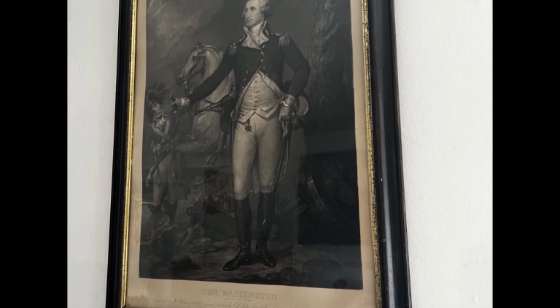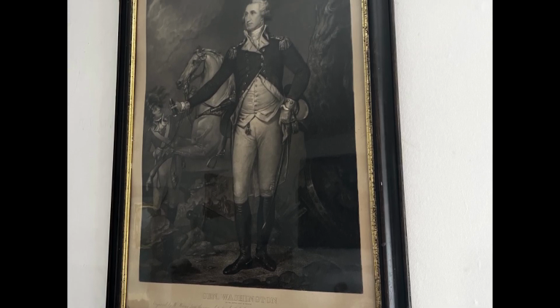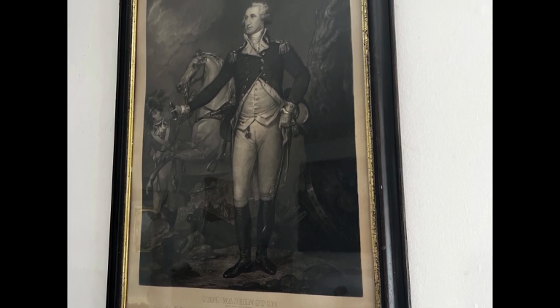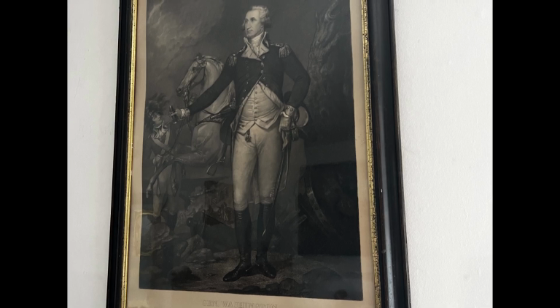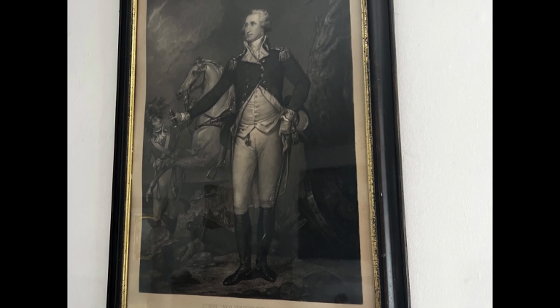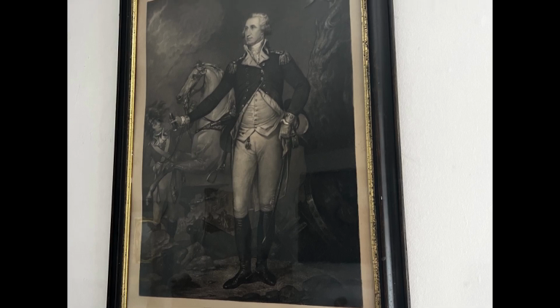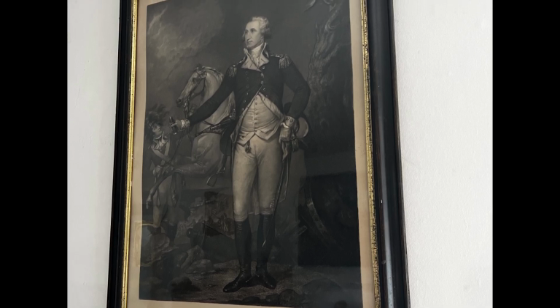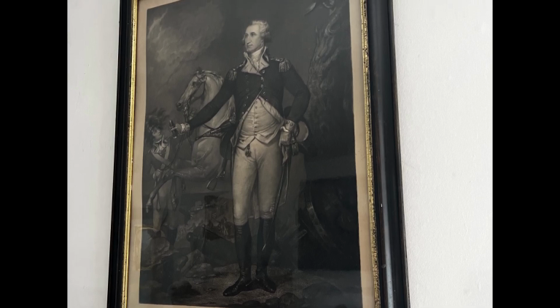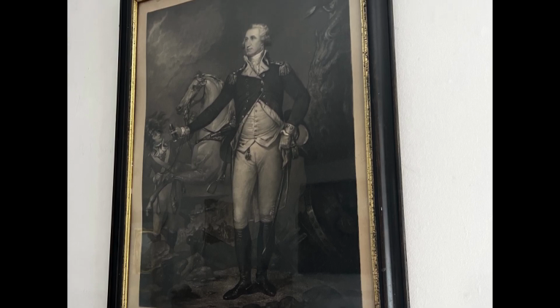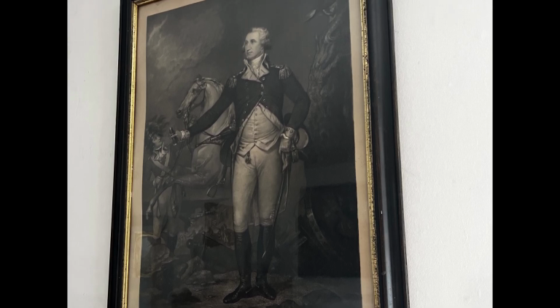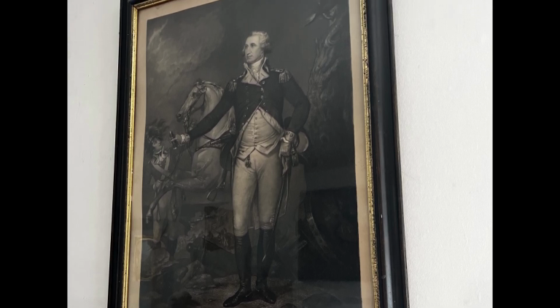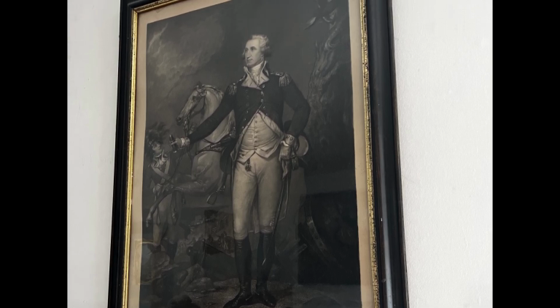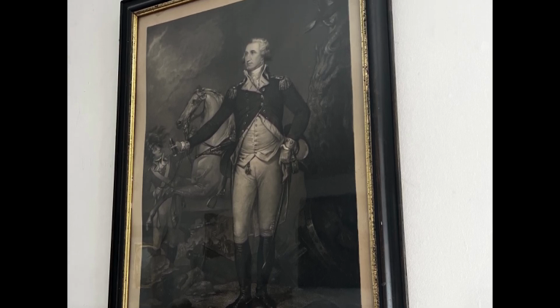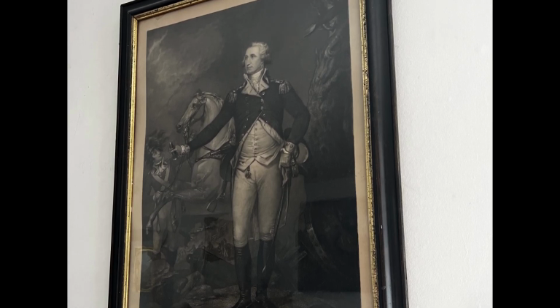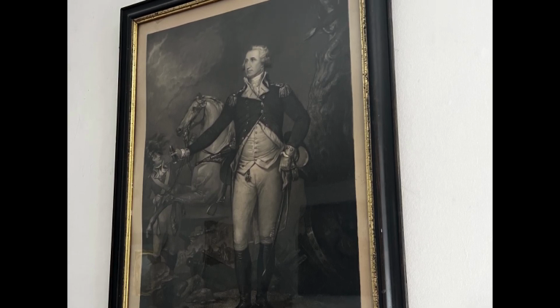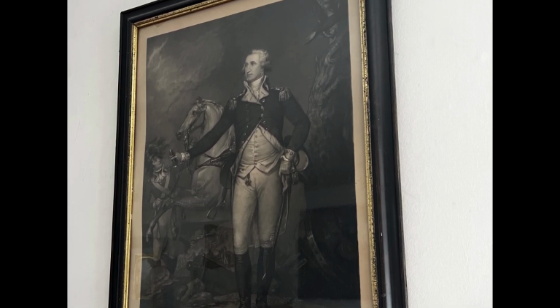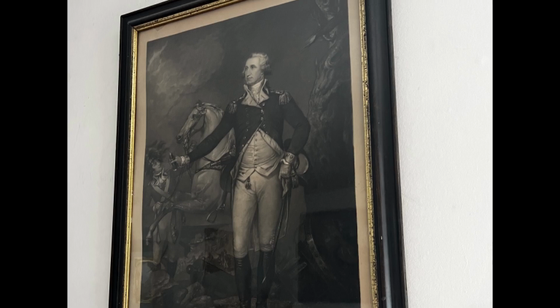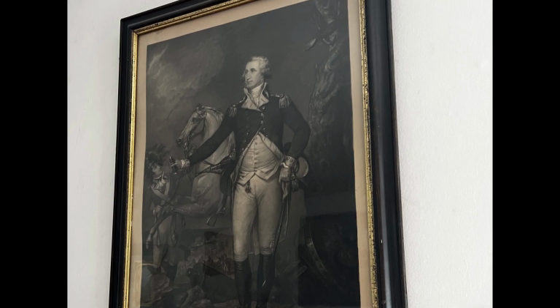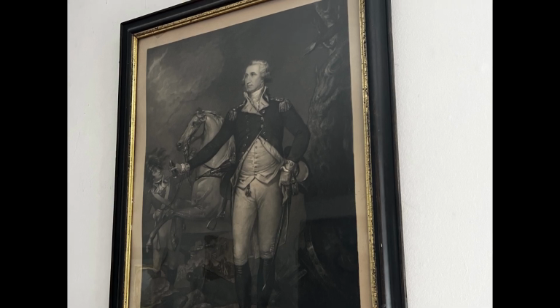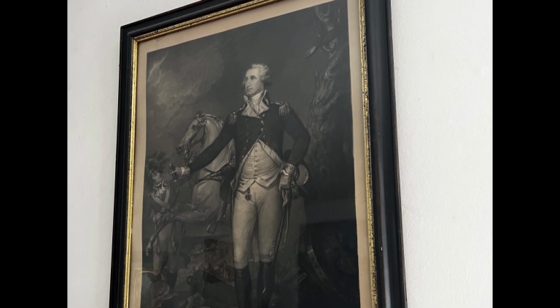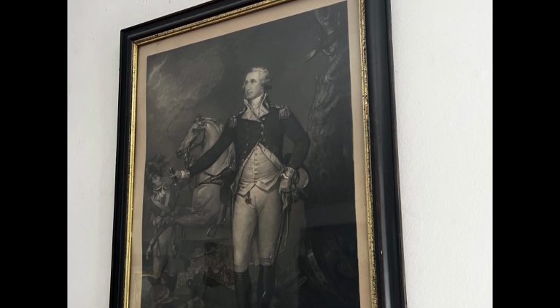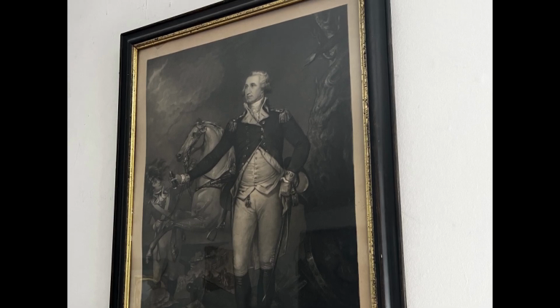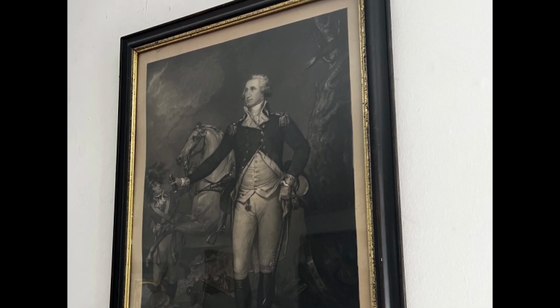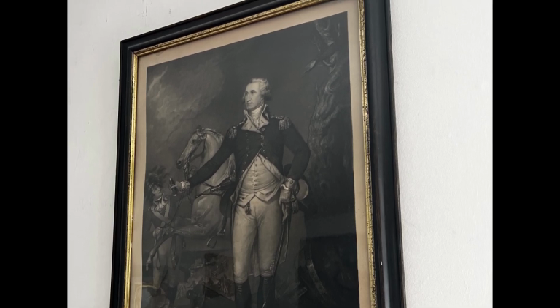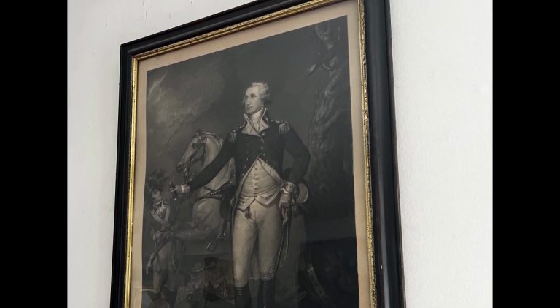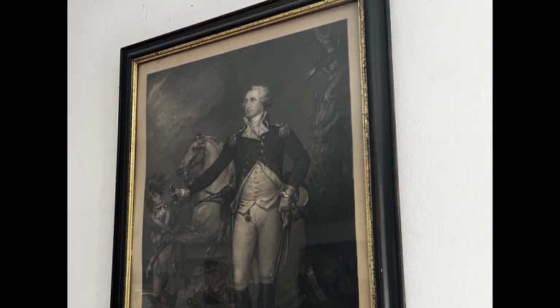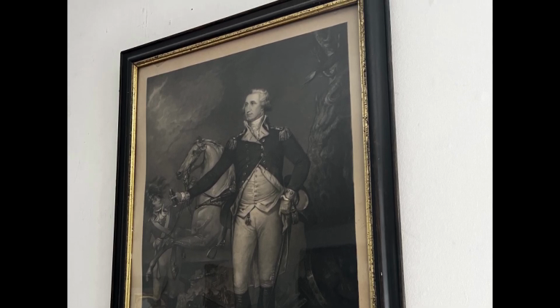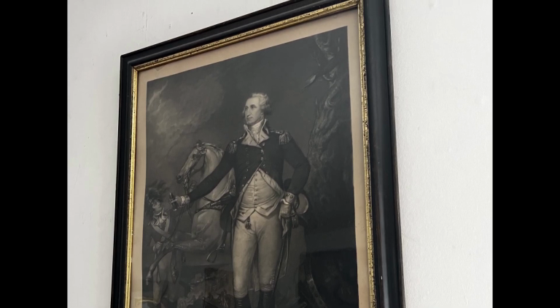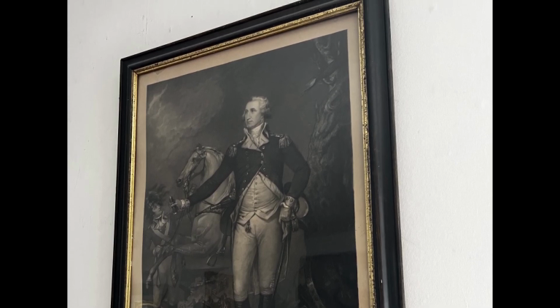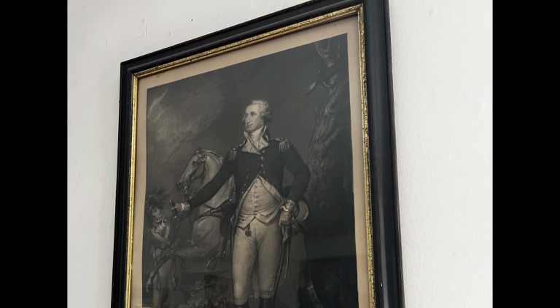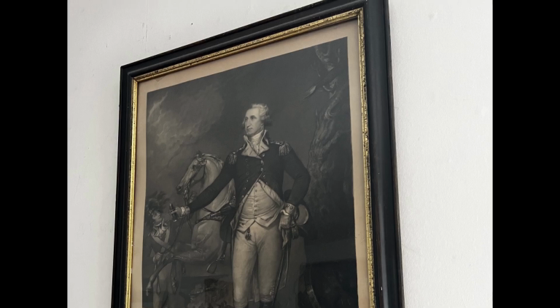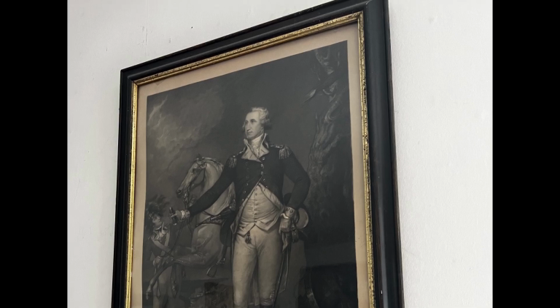So why do we have this? Well, Henry DeLorde was a huge fan of George Washington and emulated him in many ways. It's not surprising that Henry would have an engraving of Washington.